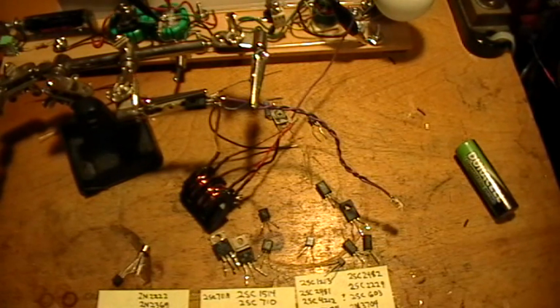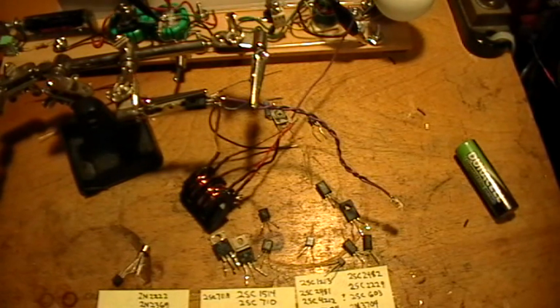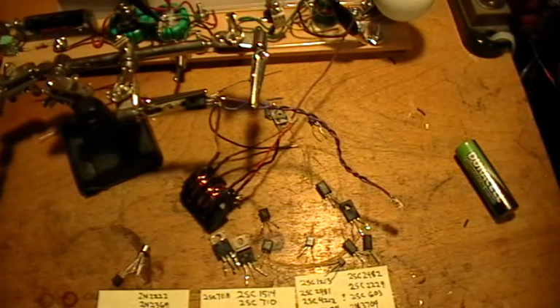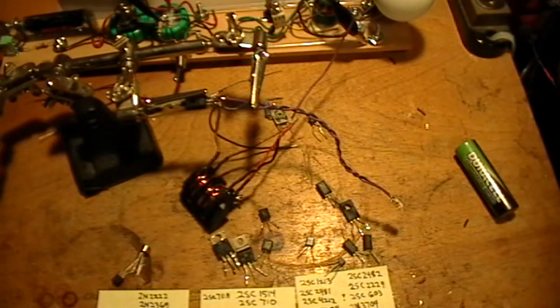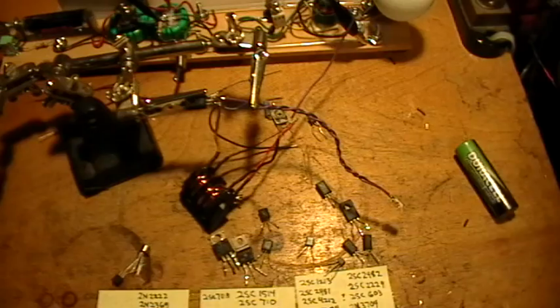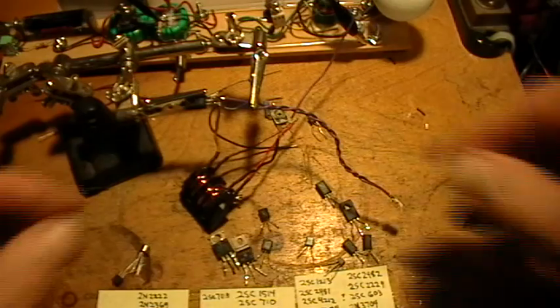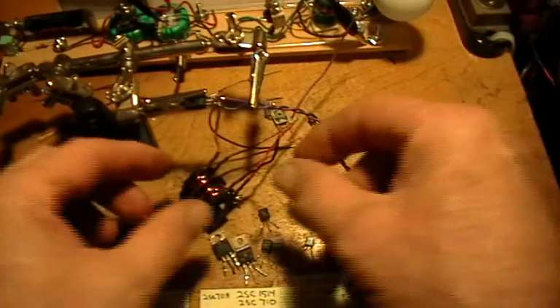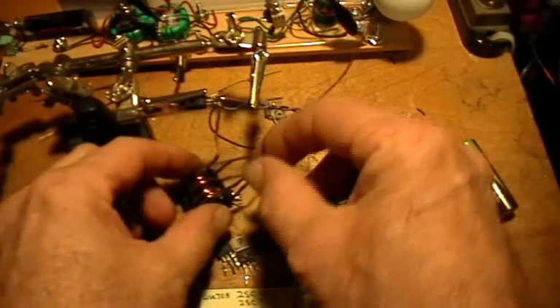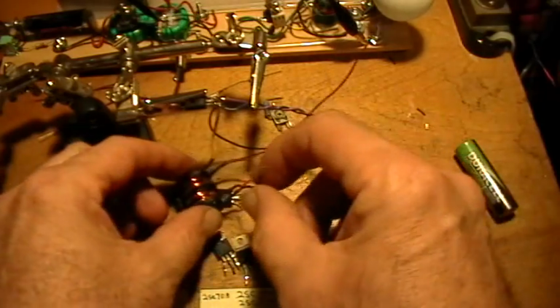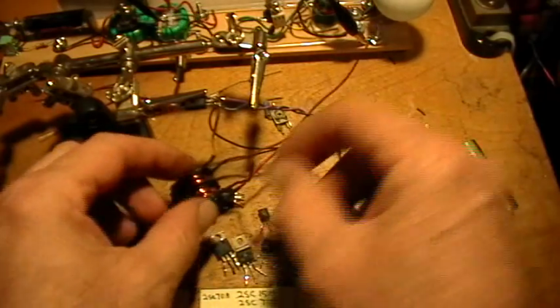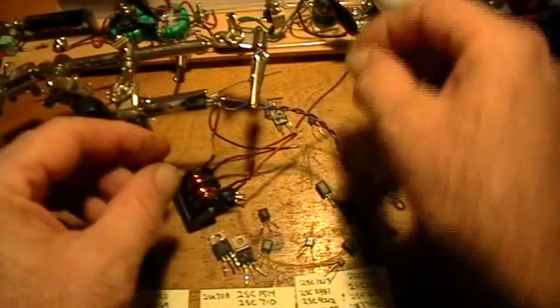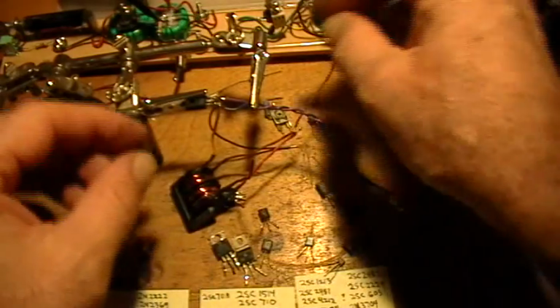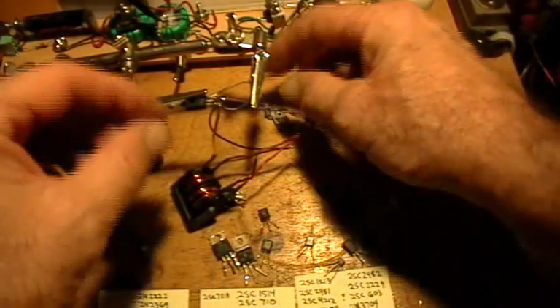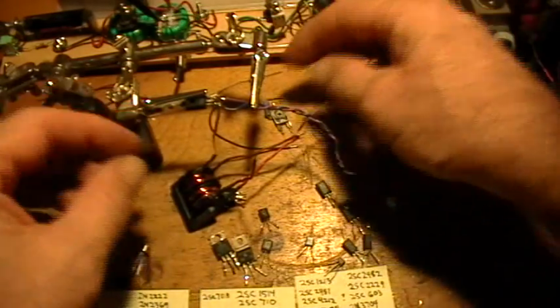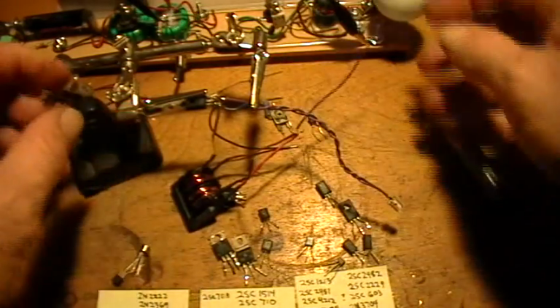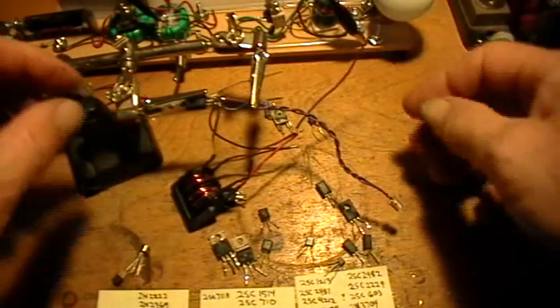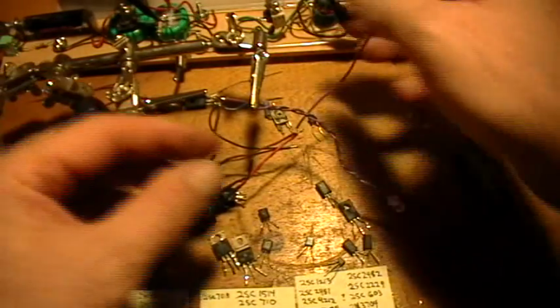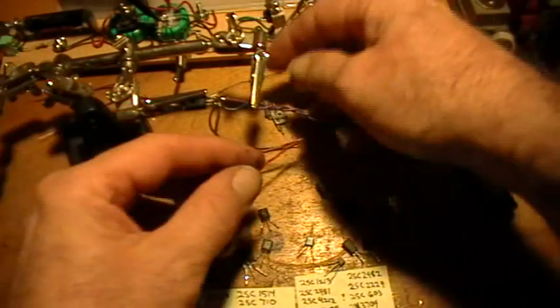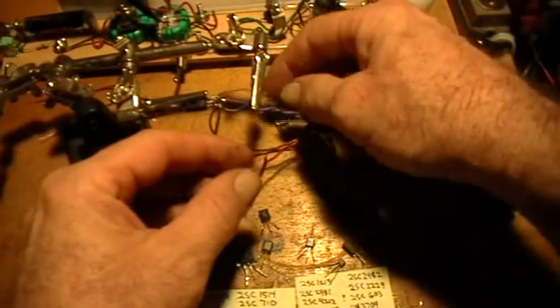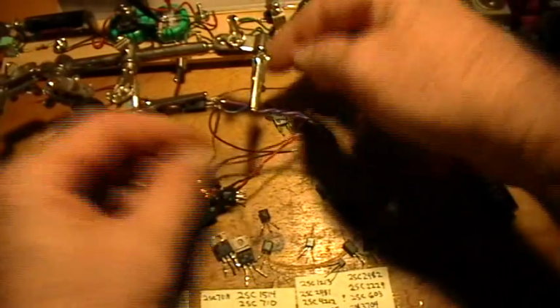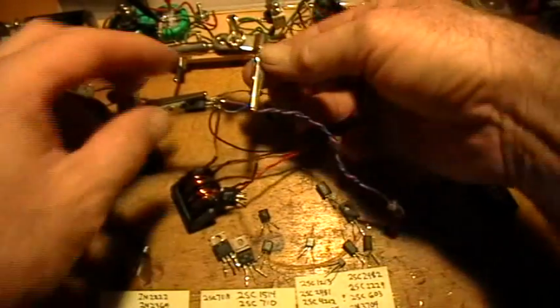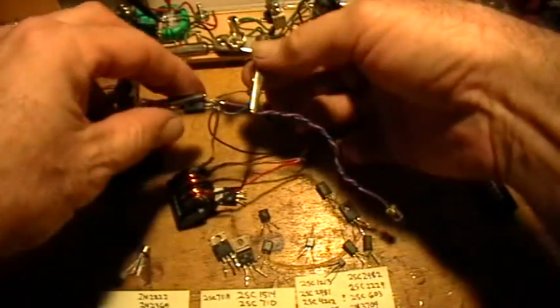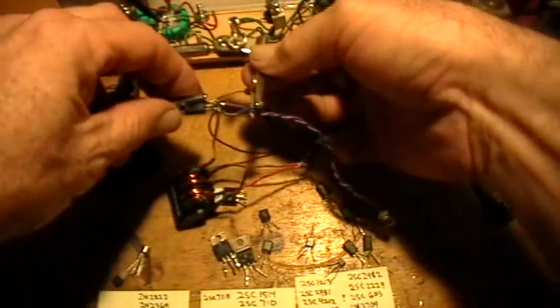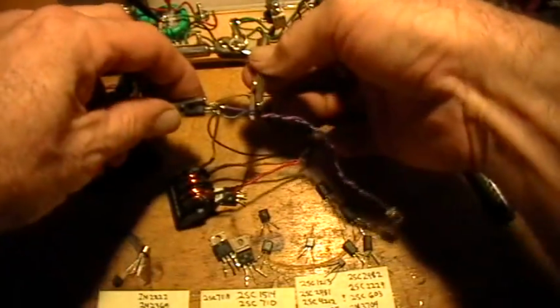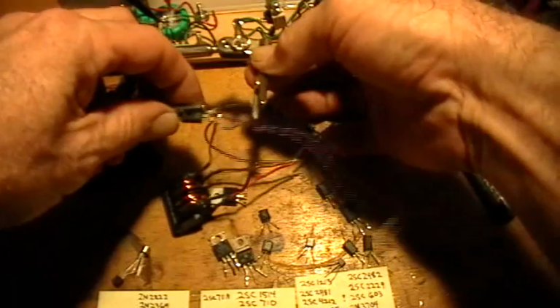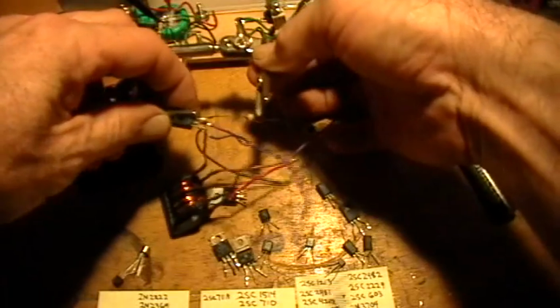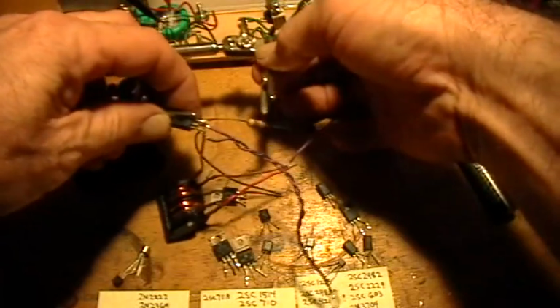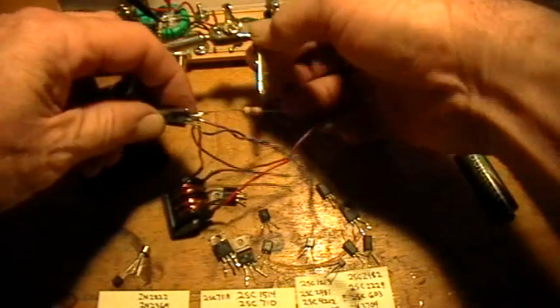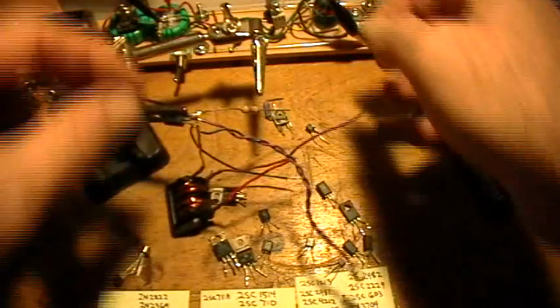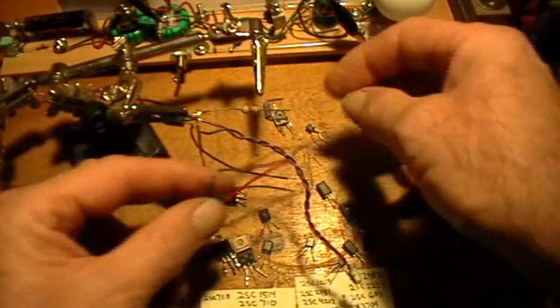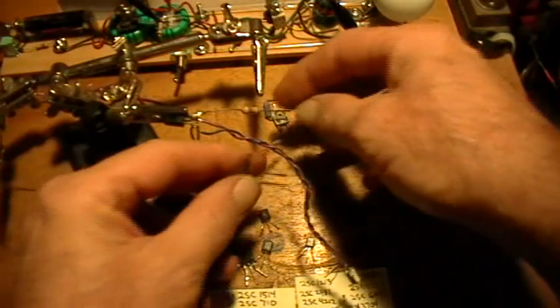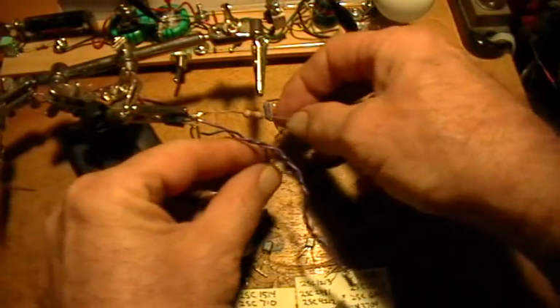The other free end of the coil goes to the free end of your resistor.